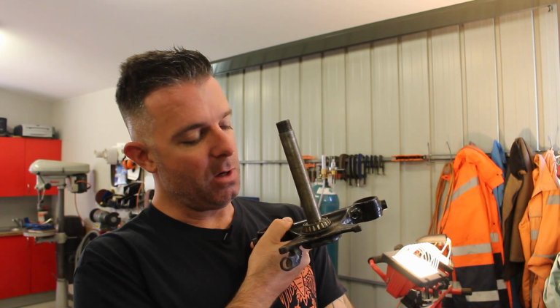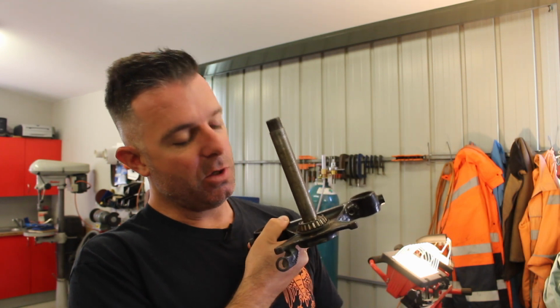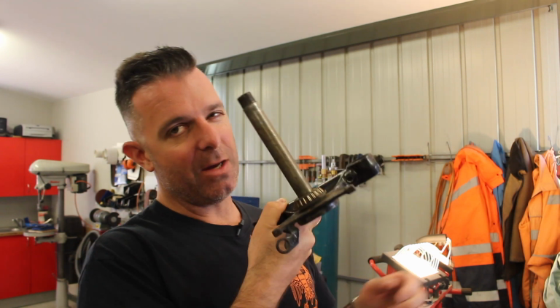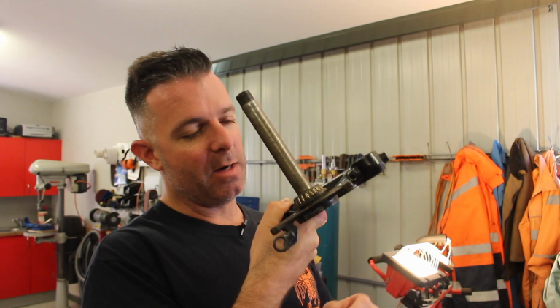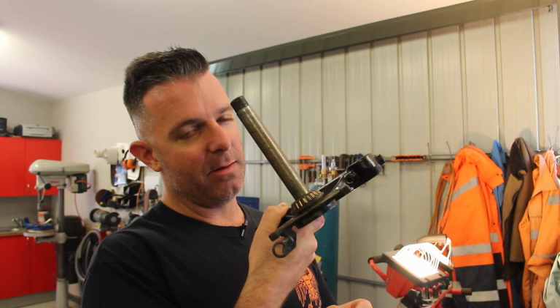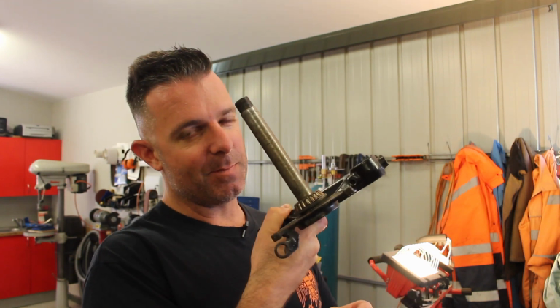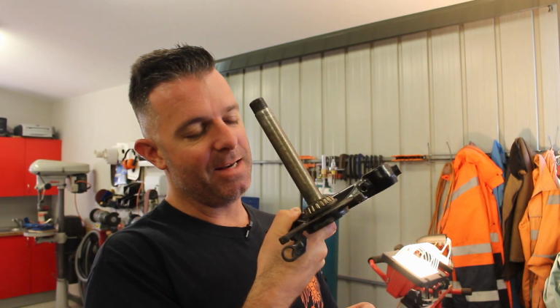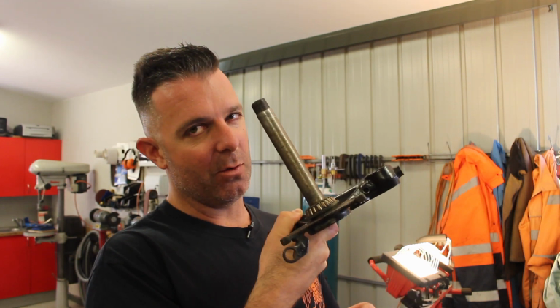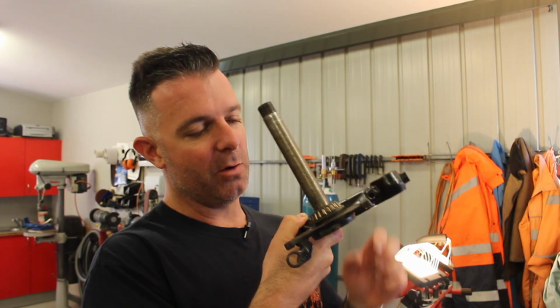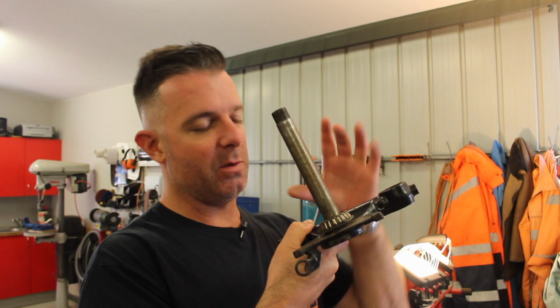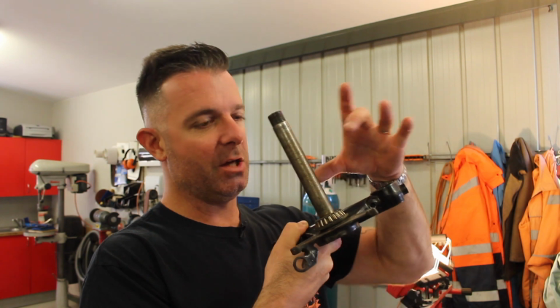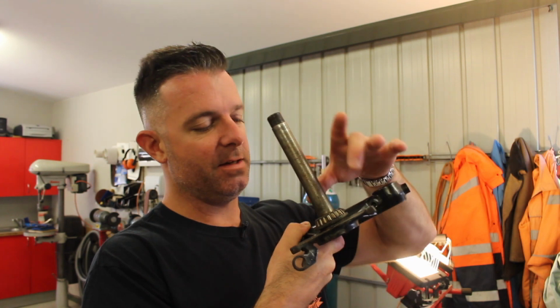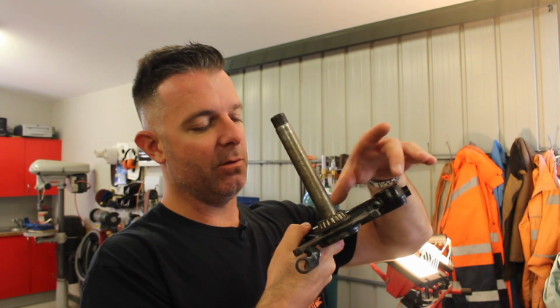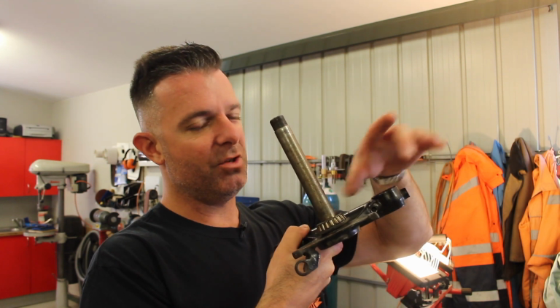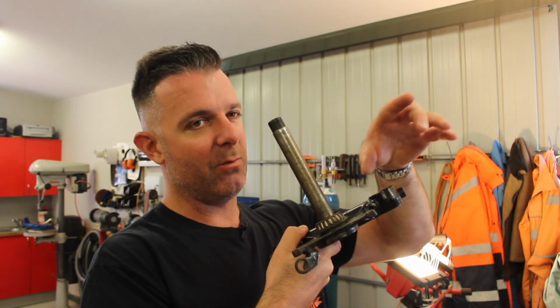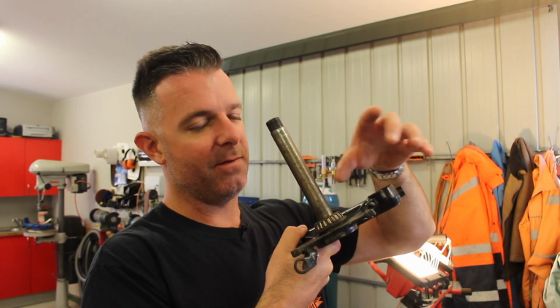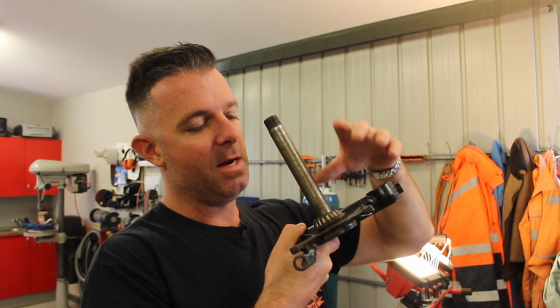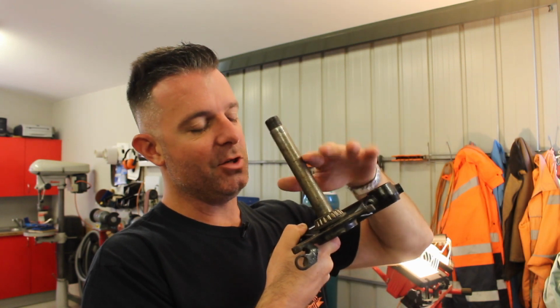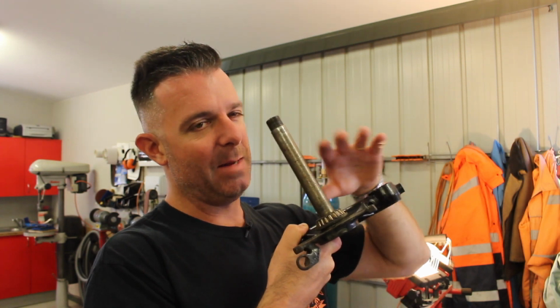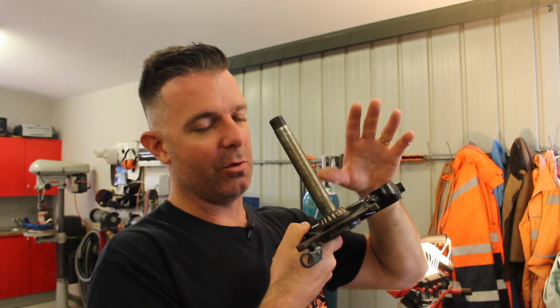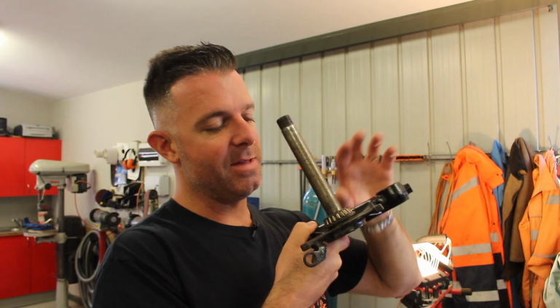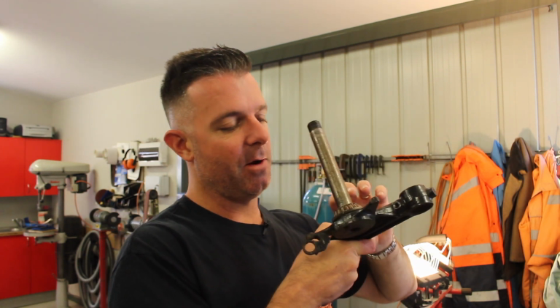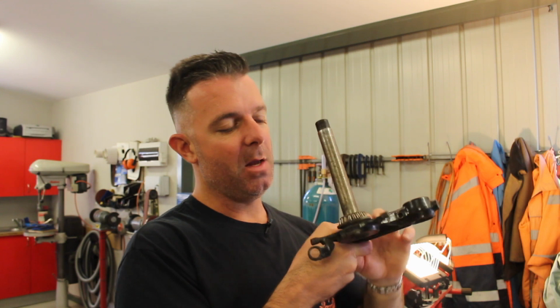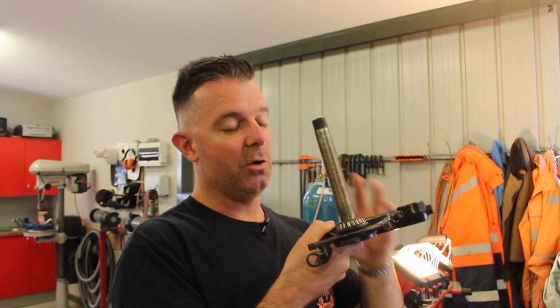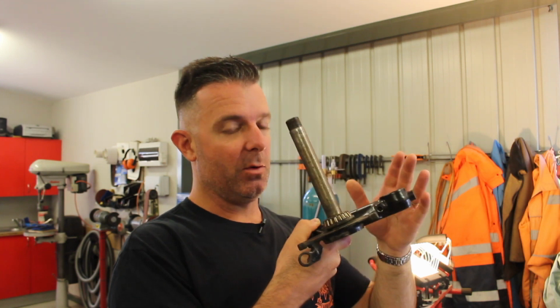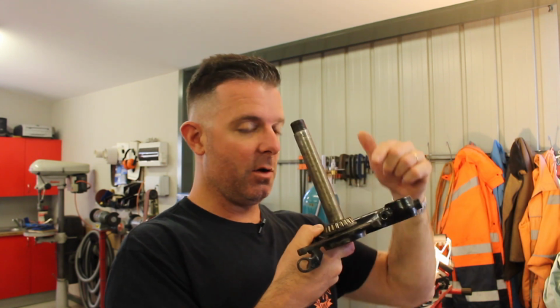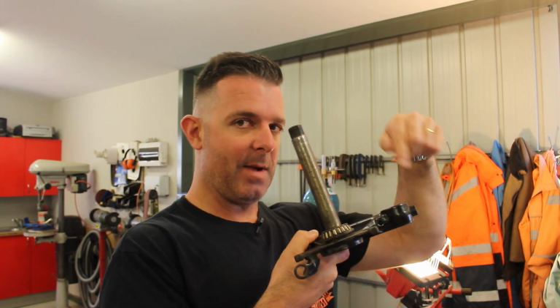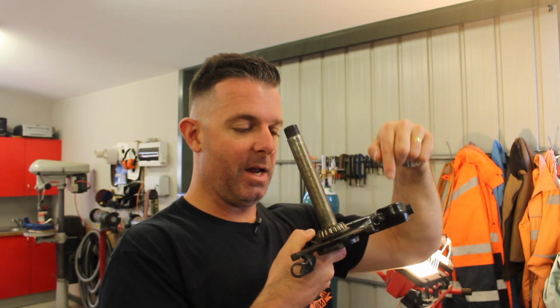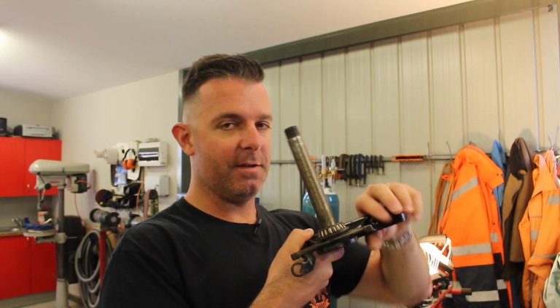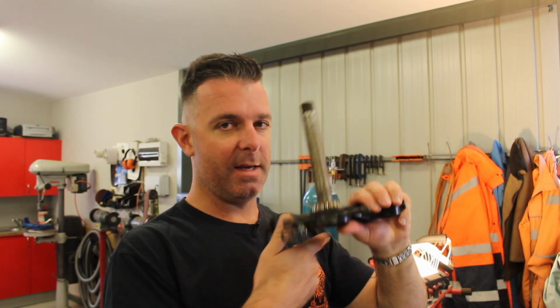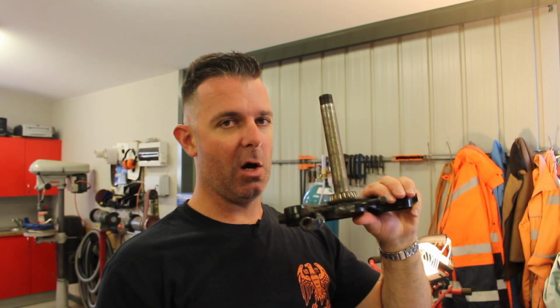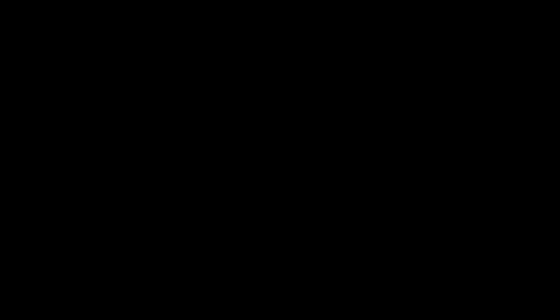You could use an angle grinder, but there's not as much finesse with an angle grinder, and obviously with a large disc you're running a risk of damaging the stem — we're trying to avoid that. So I'll use a Dremel. Let's get back to the bench and see how I do it.